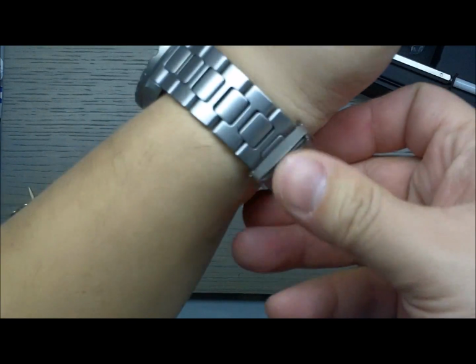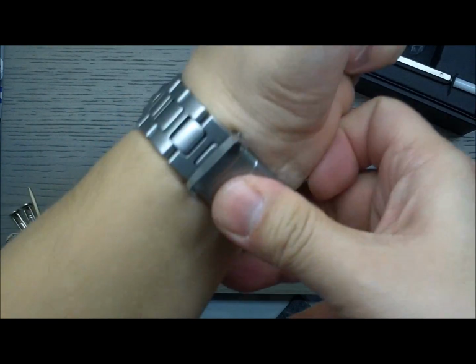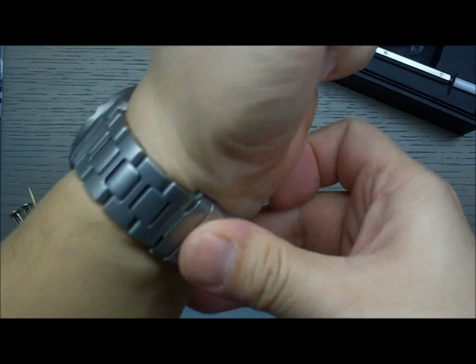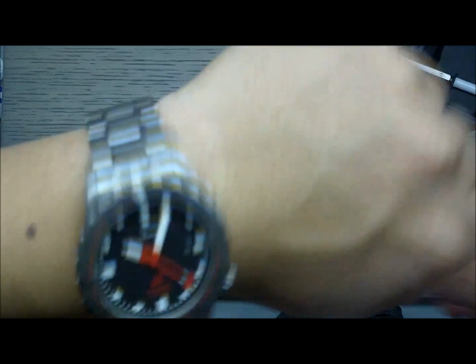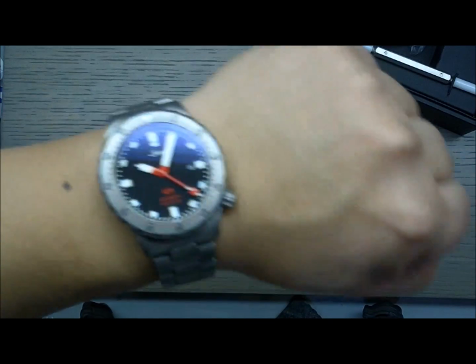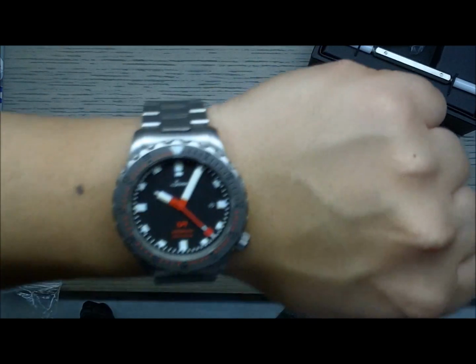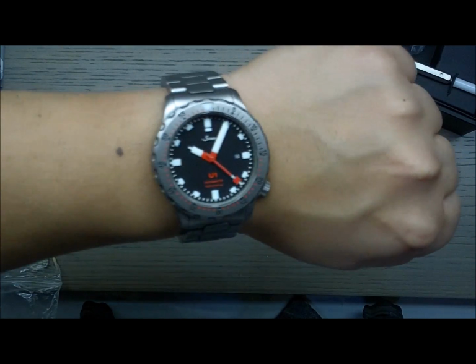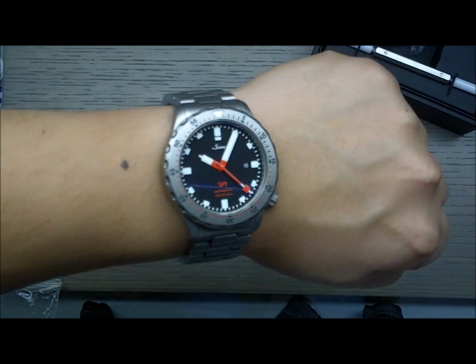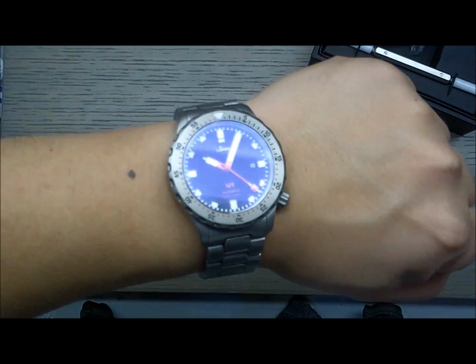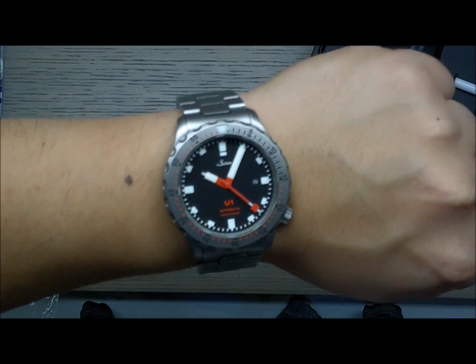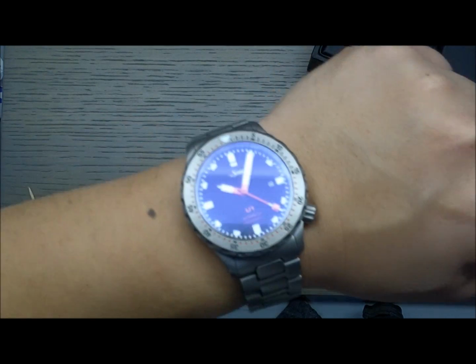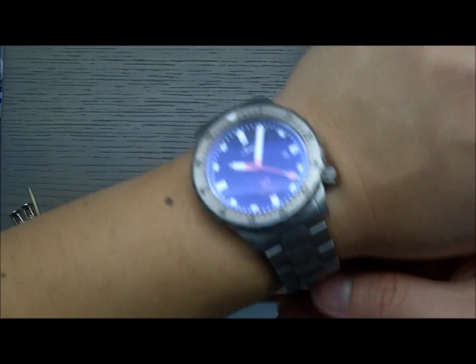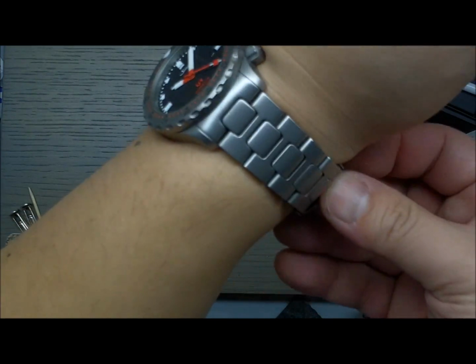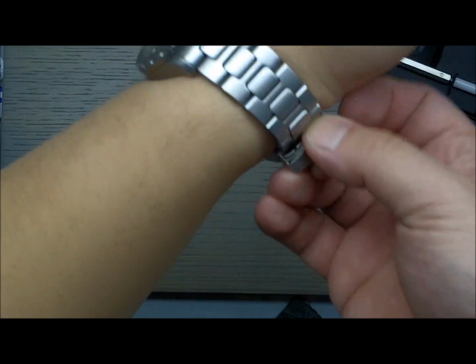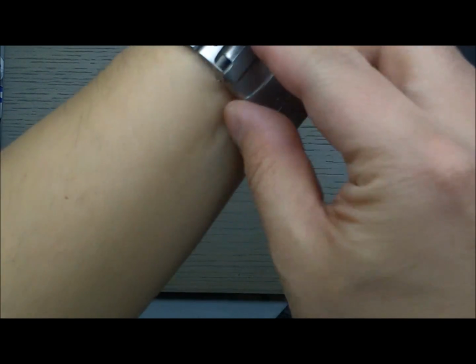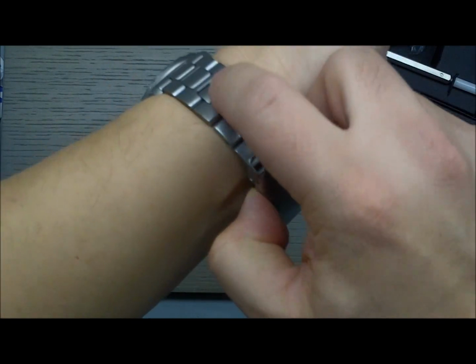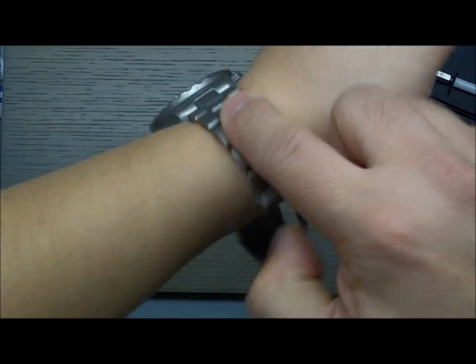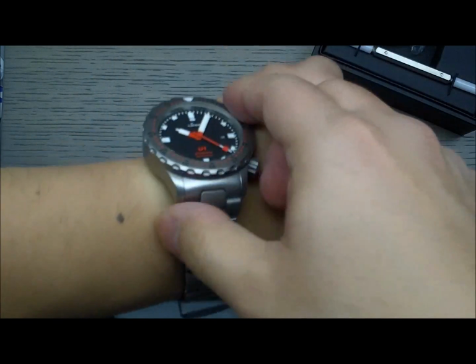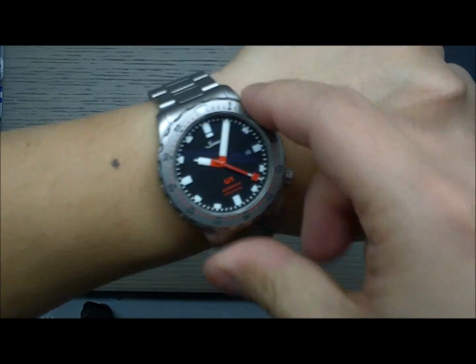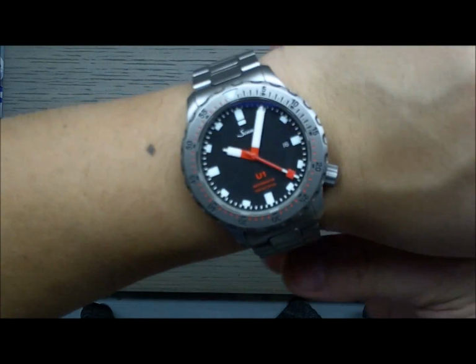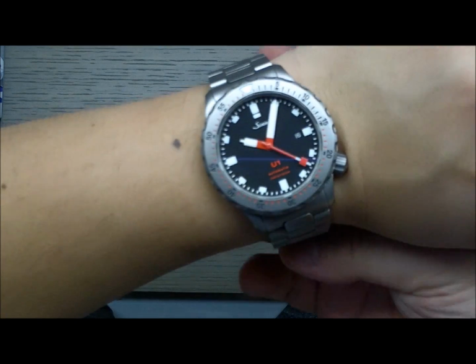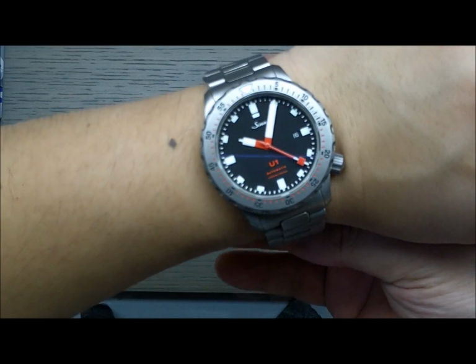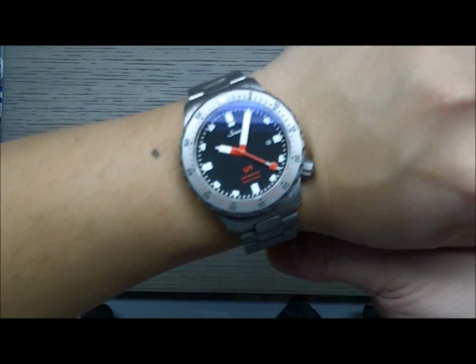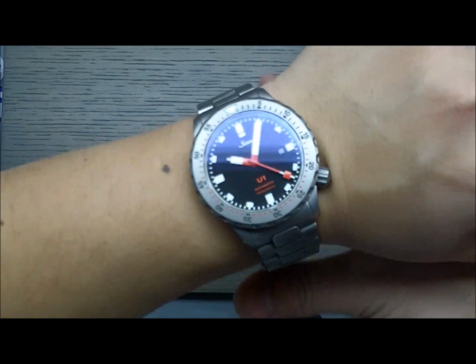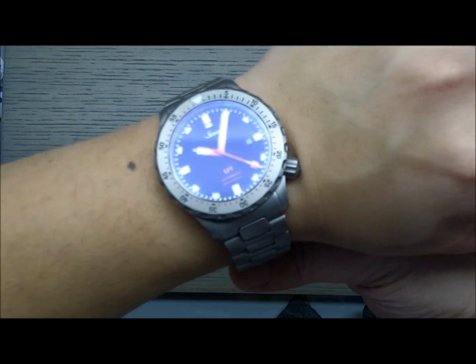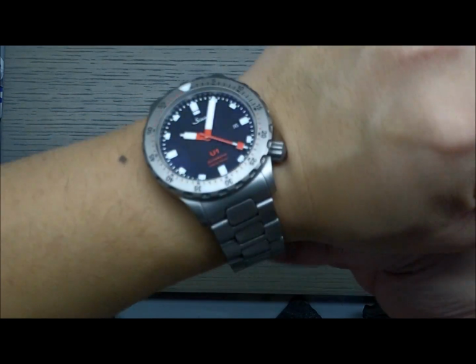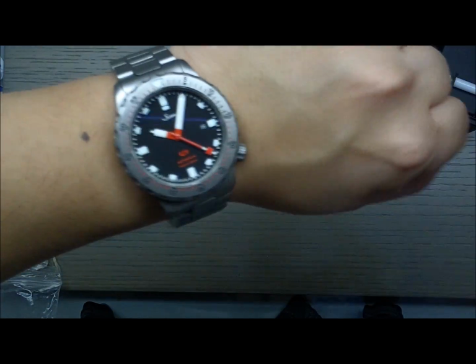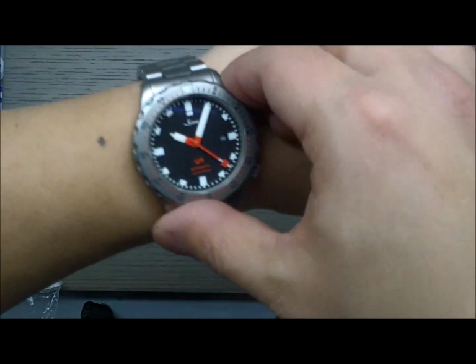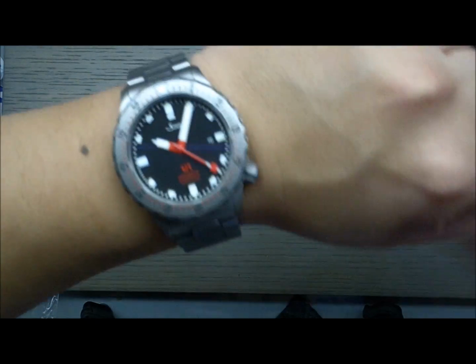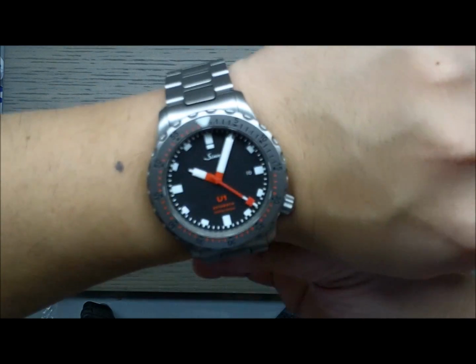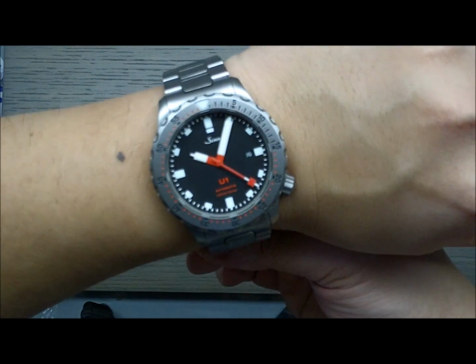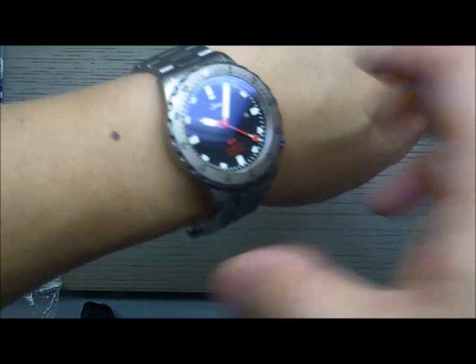I'll give you a little wrist shot of this guy here. The Sinn U1 is 44mm in diameter — very good size. My wrists are about 6¾ inches, just to give you an idea of what that looks like on here.